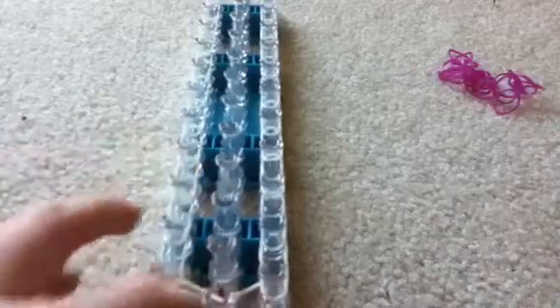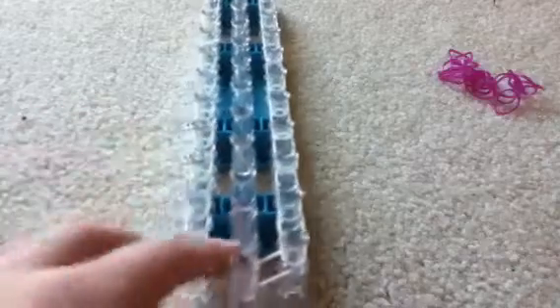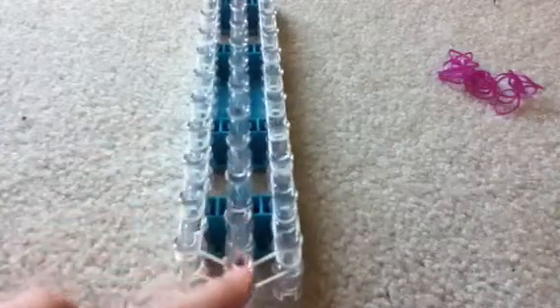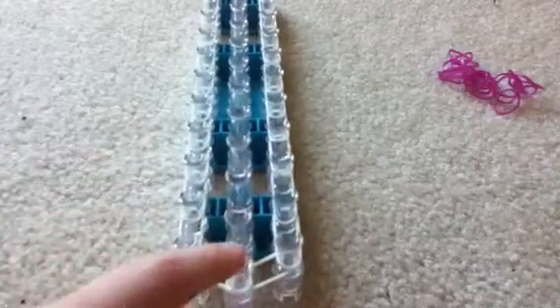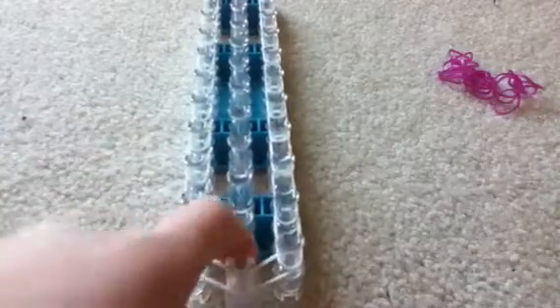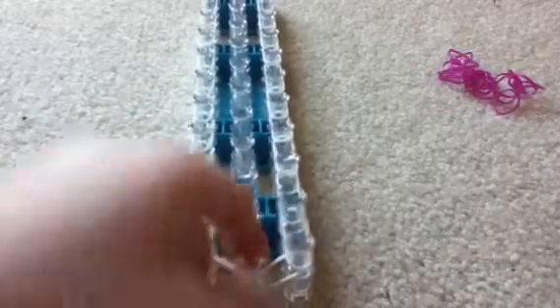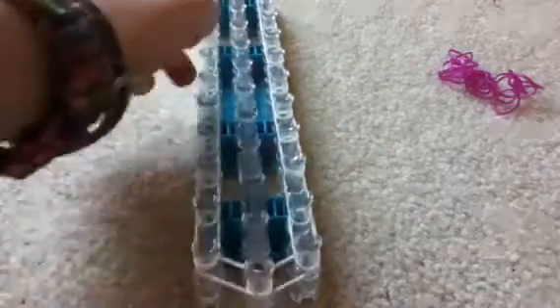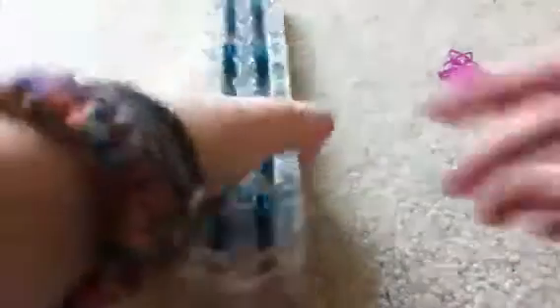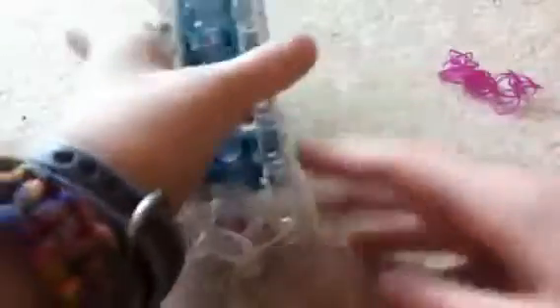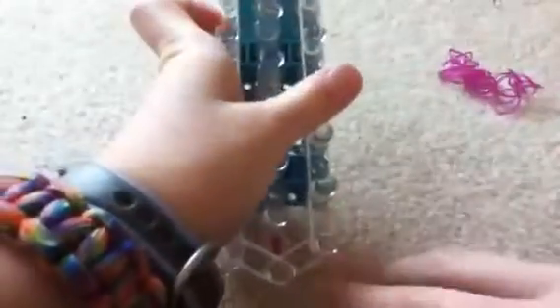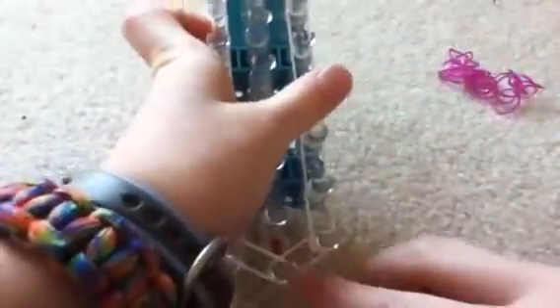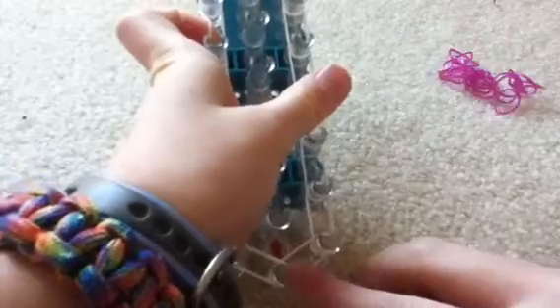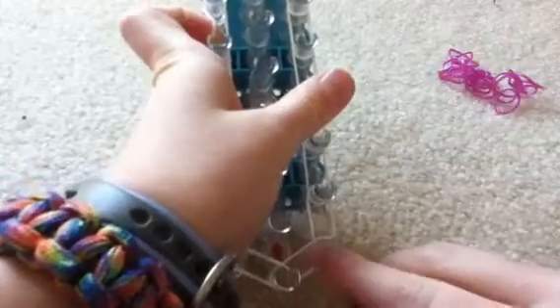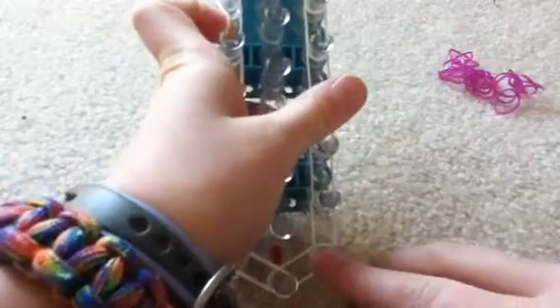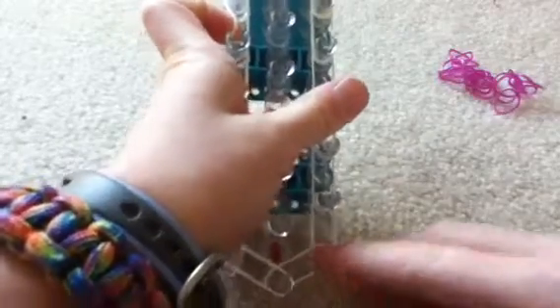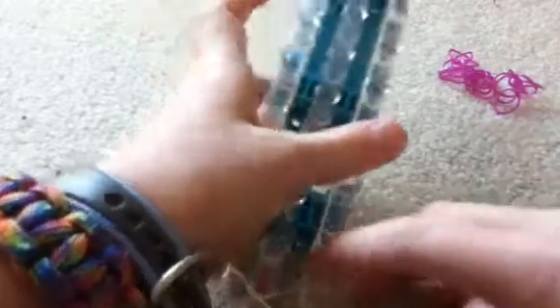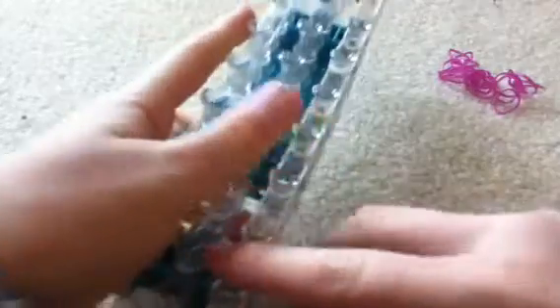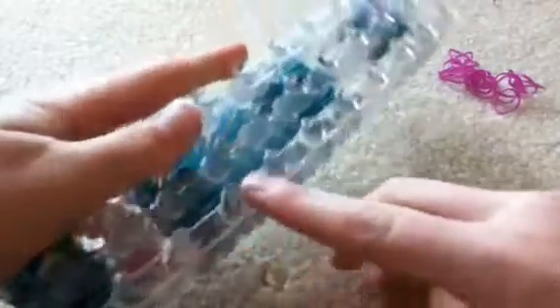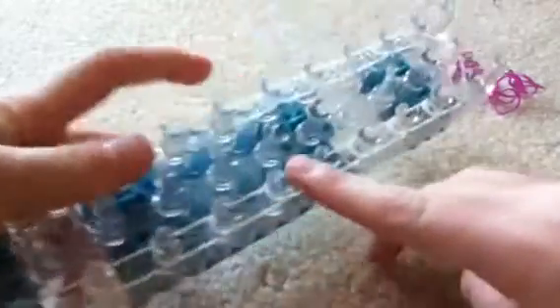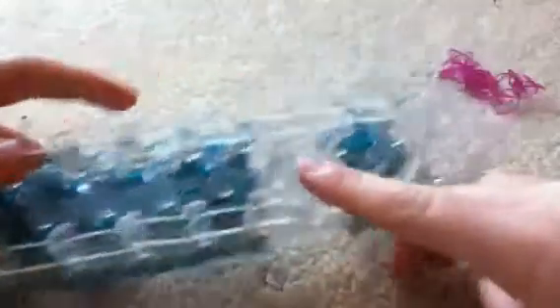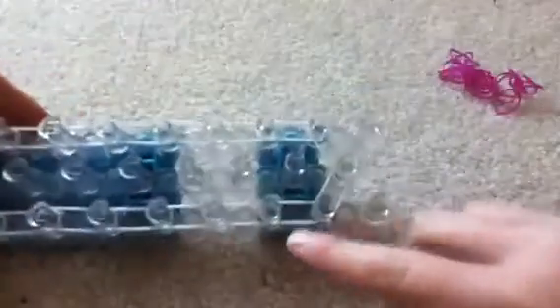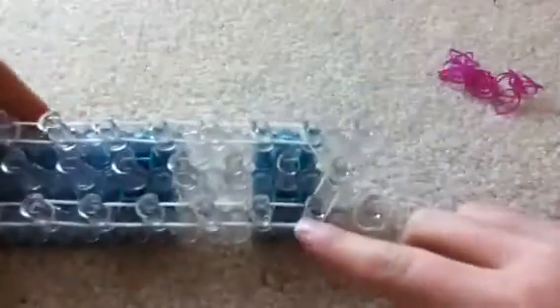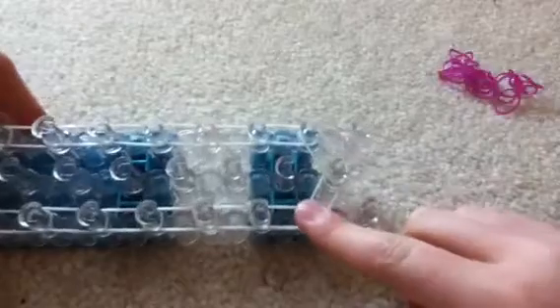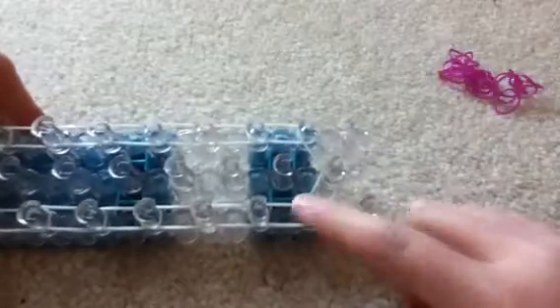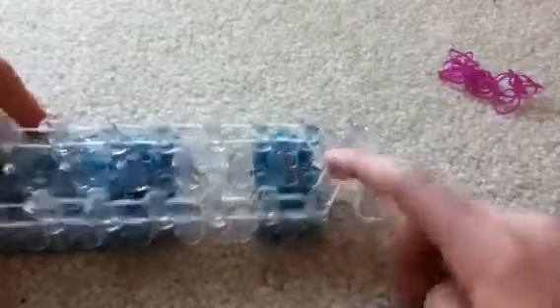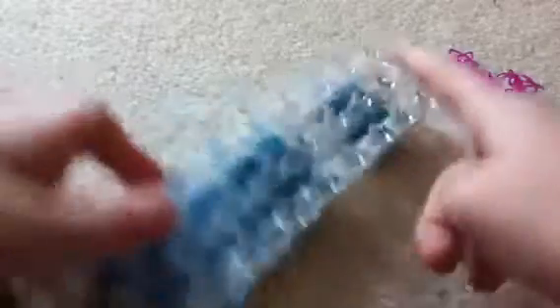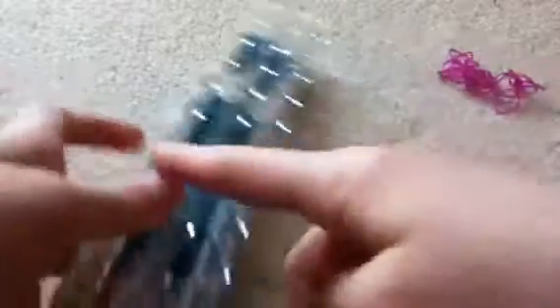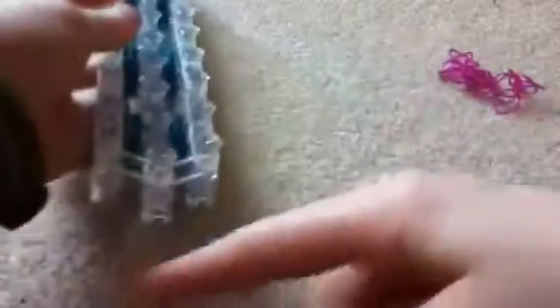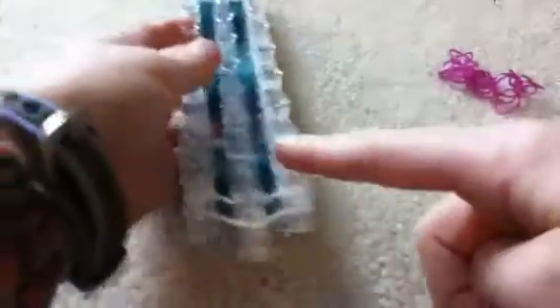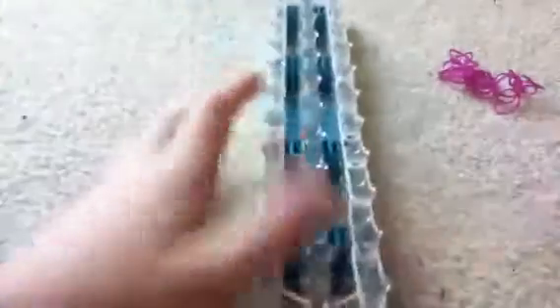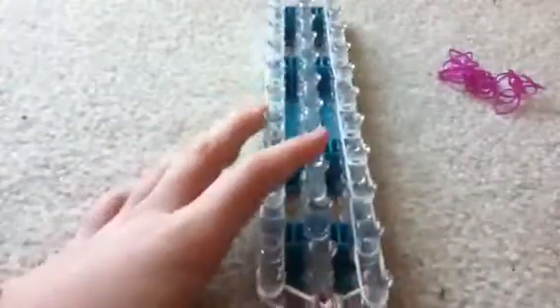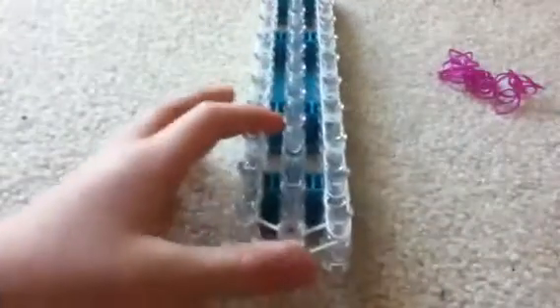You start with the loom arrow facing away from you. You're gonna put one band from here to here and do a single chain all the way up, then place a band across, and then do the same thing on the other side.